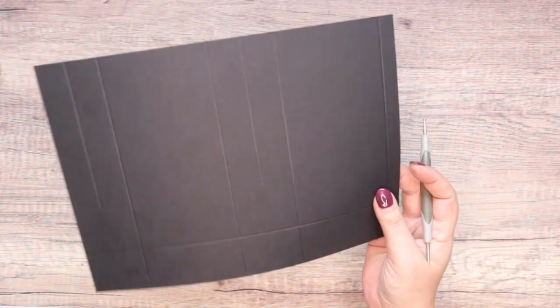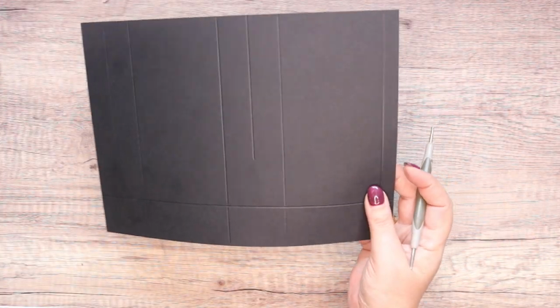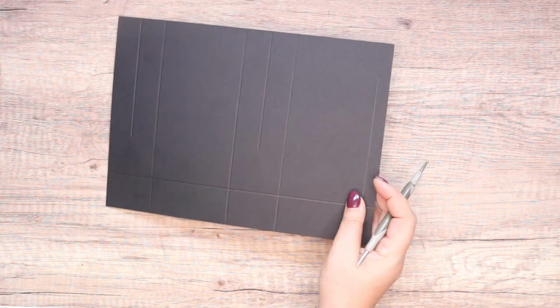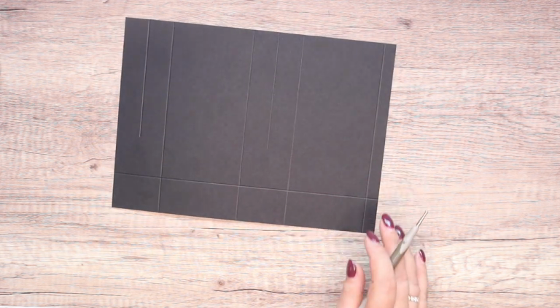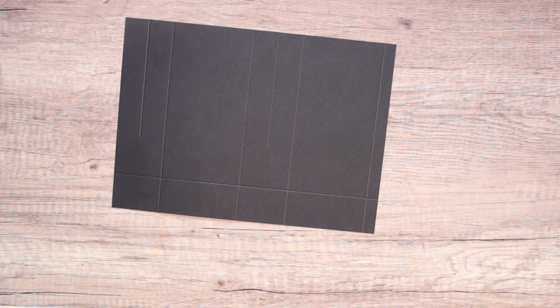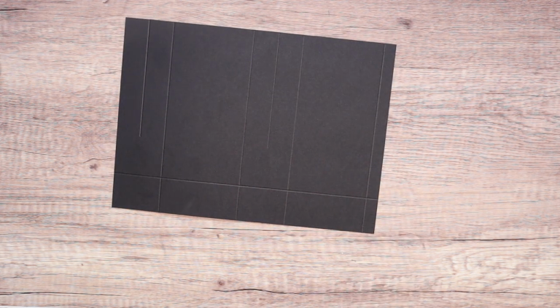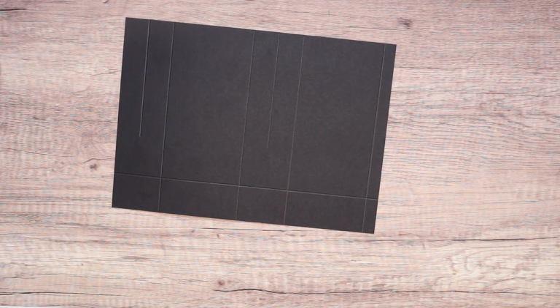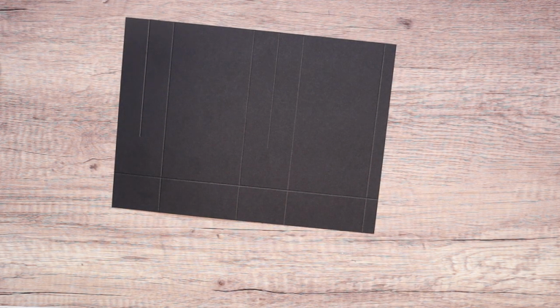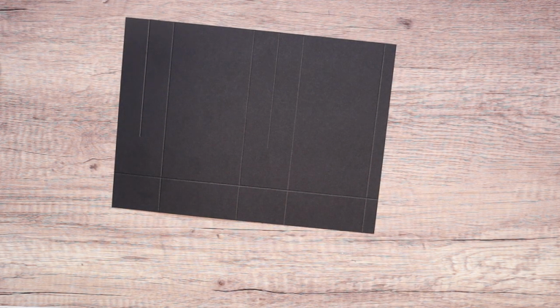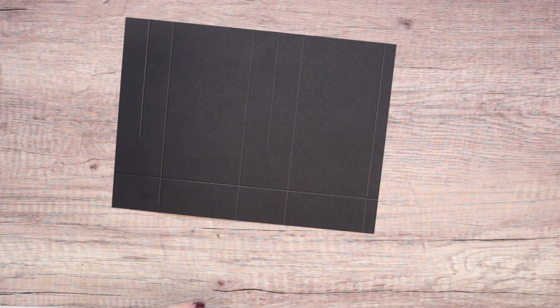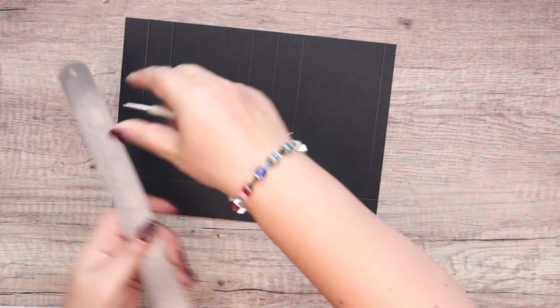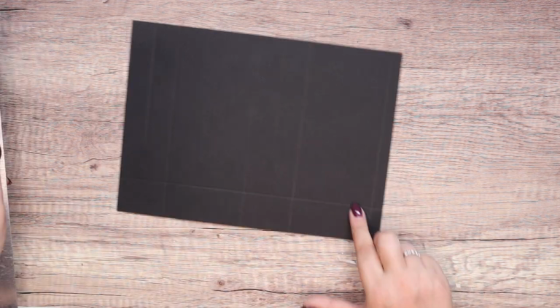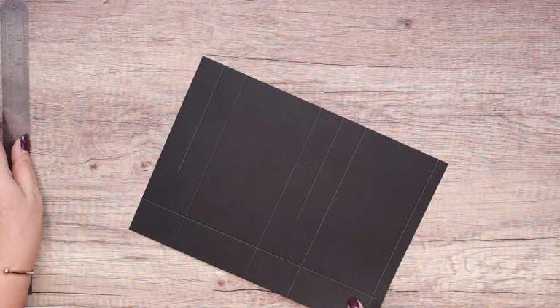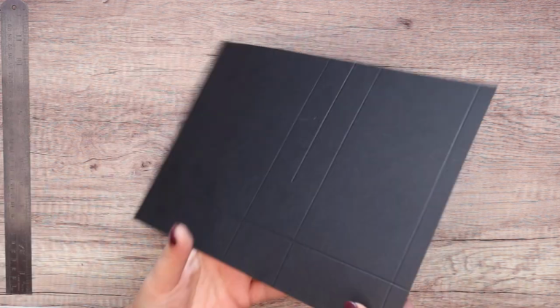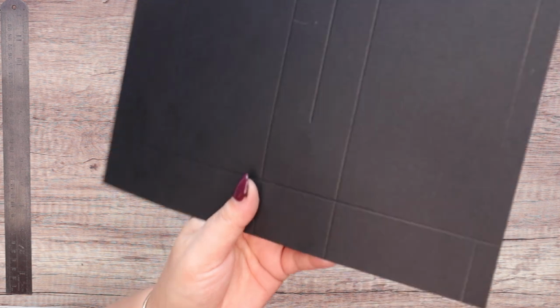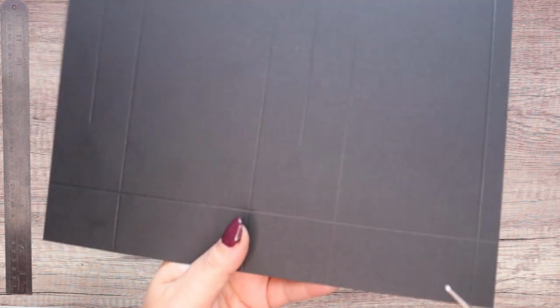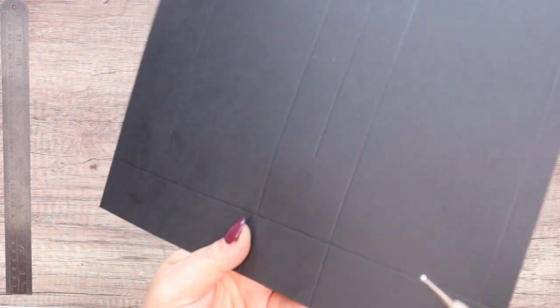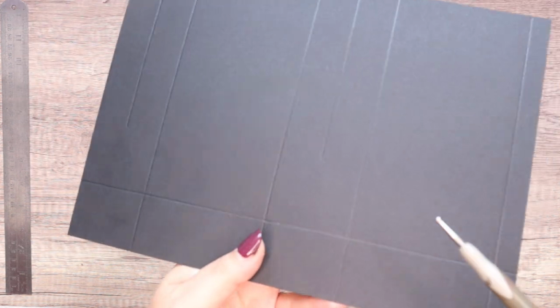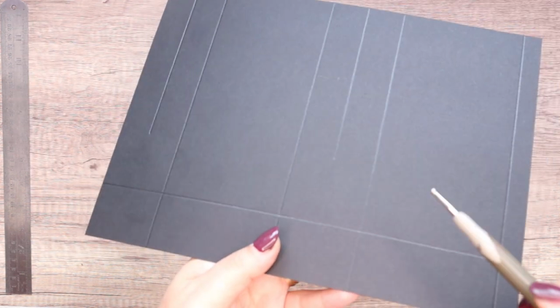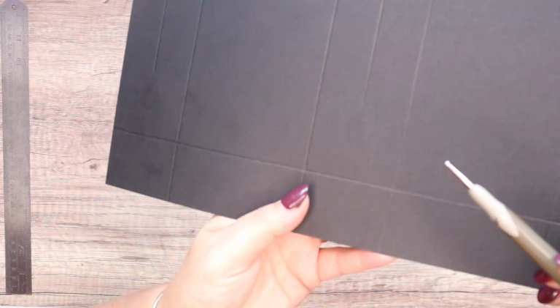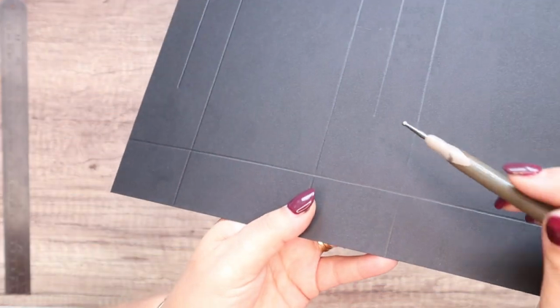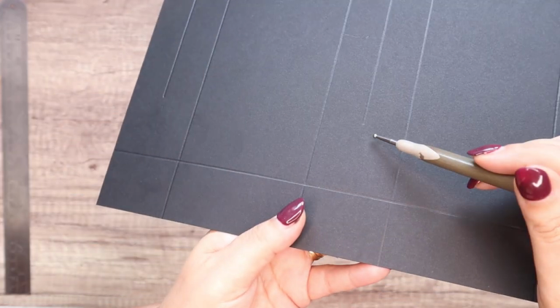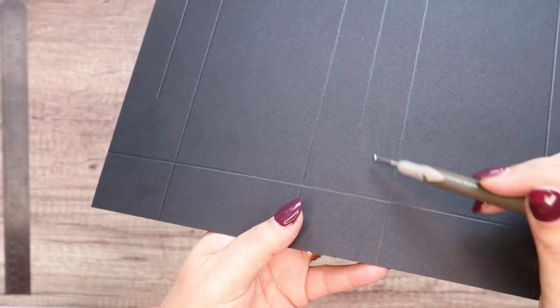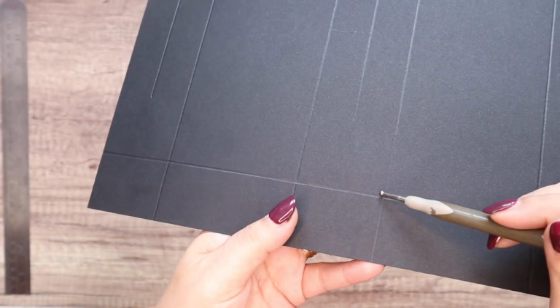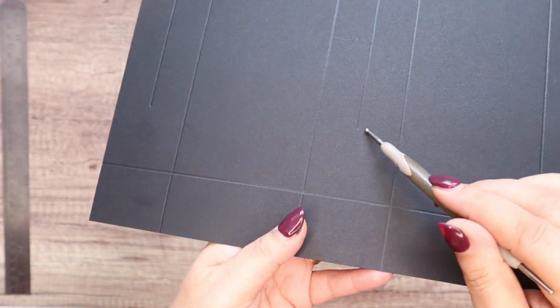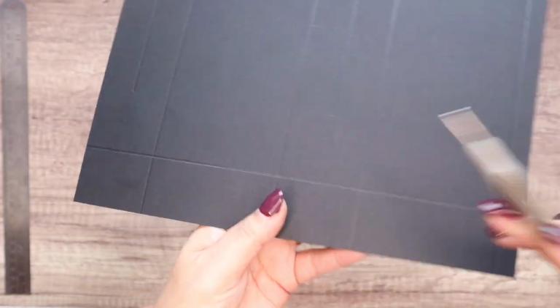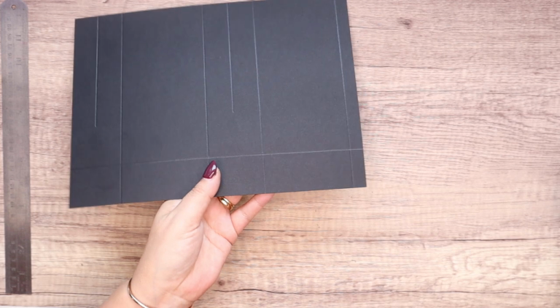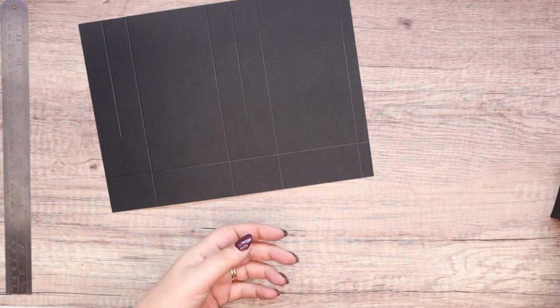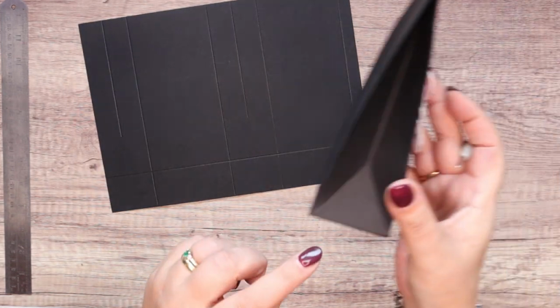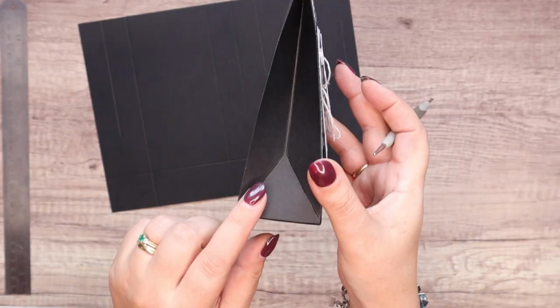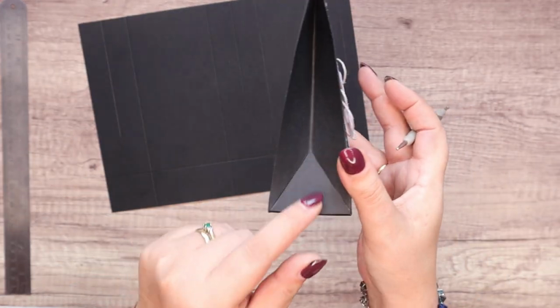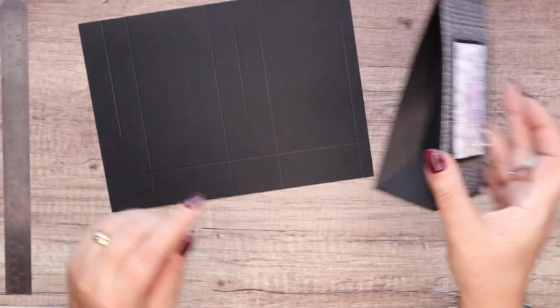Move that over there, then get my steel ruler and I'm just going to join up — let me tip that so you can see it. The bottom of that line down to there and there, to put this mark in.